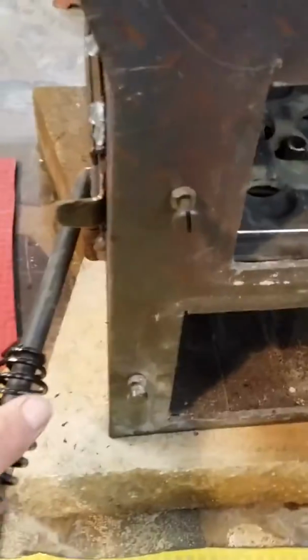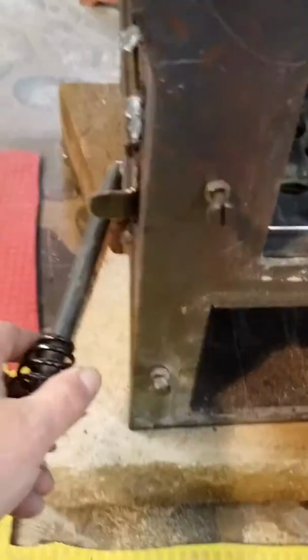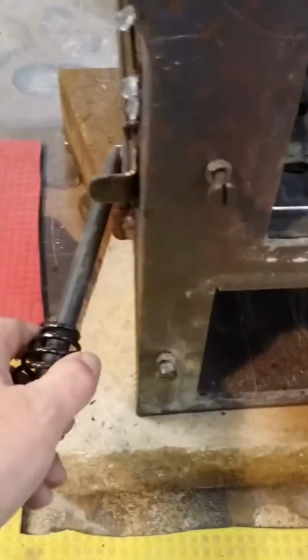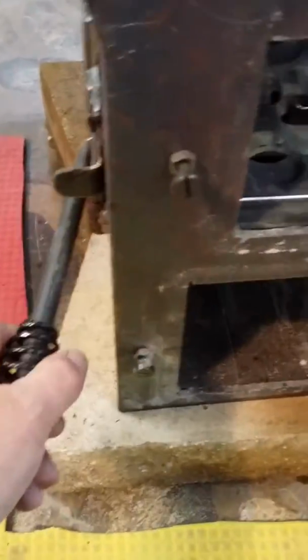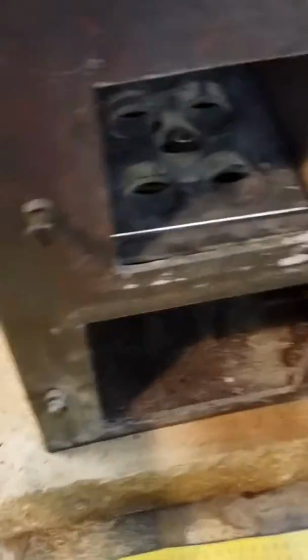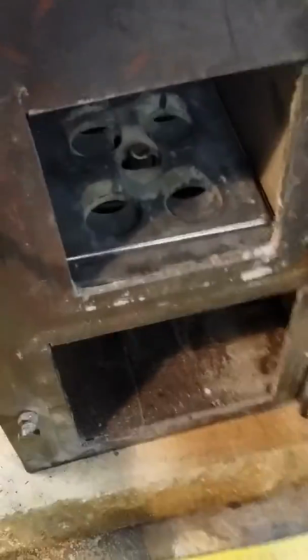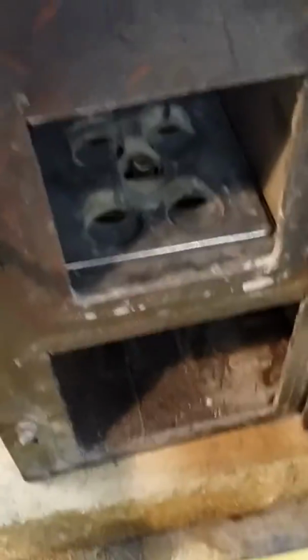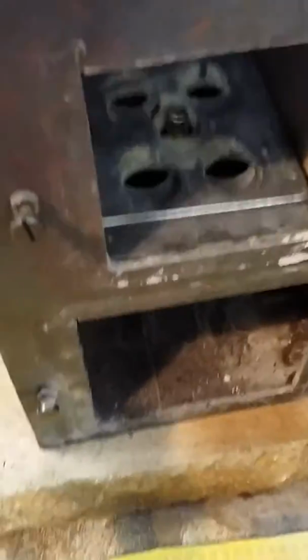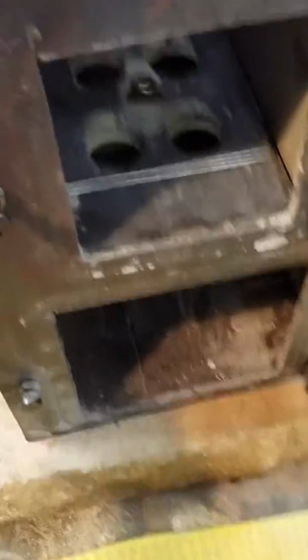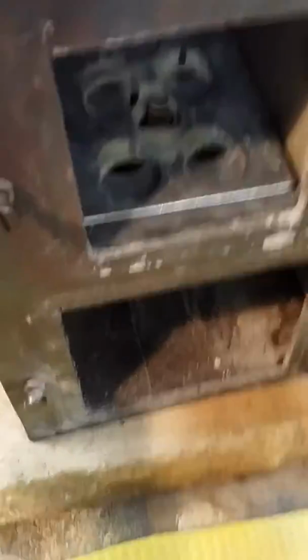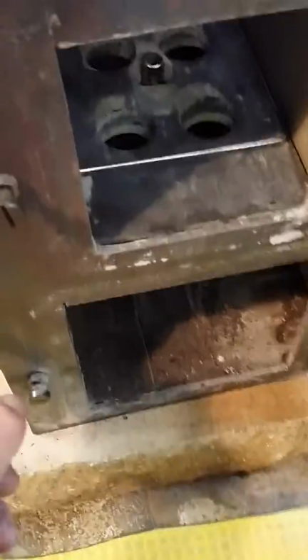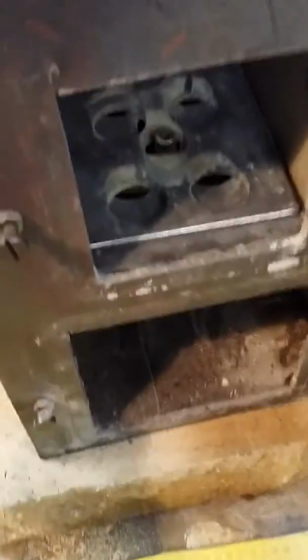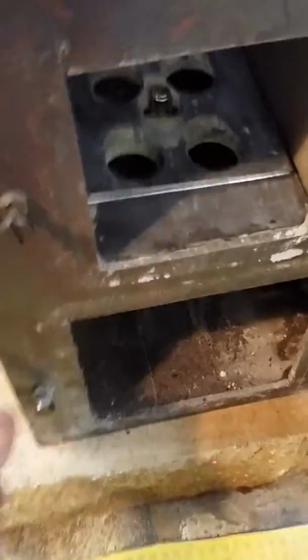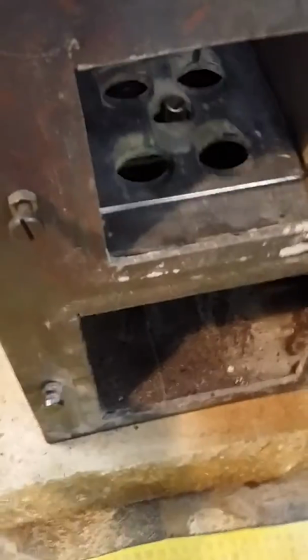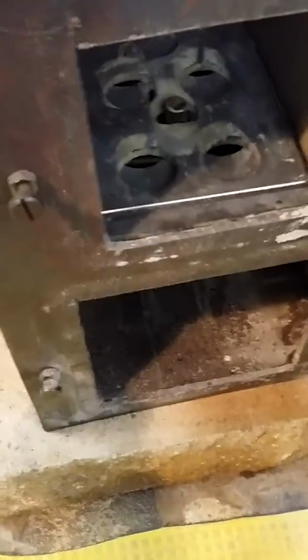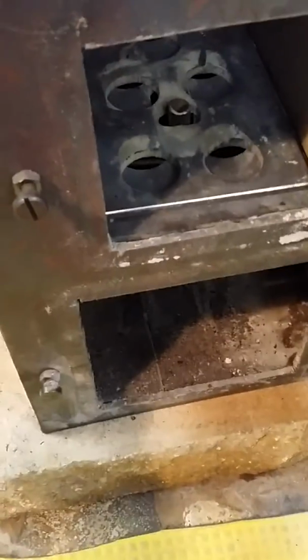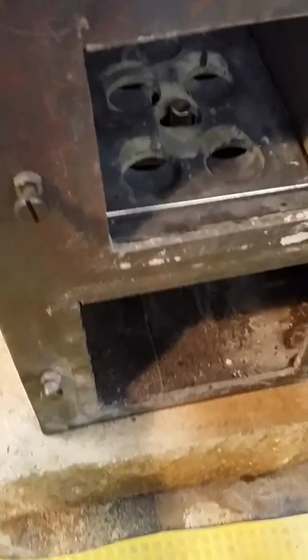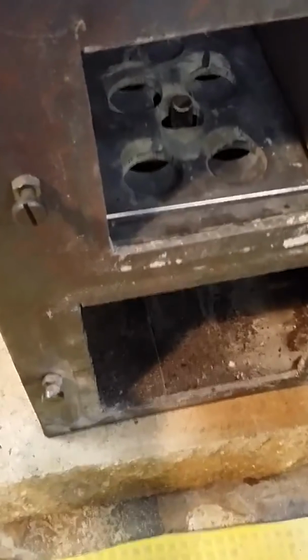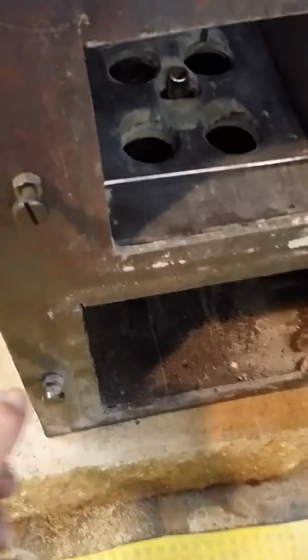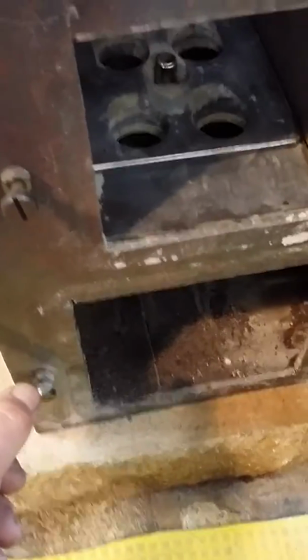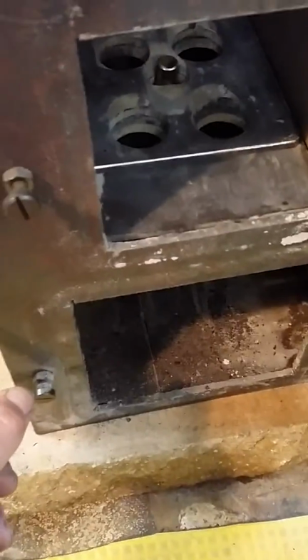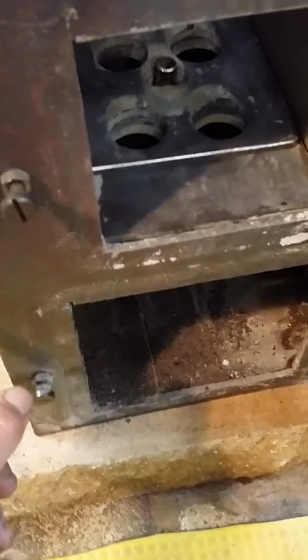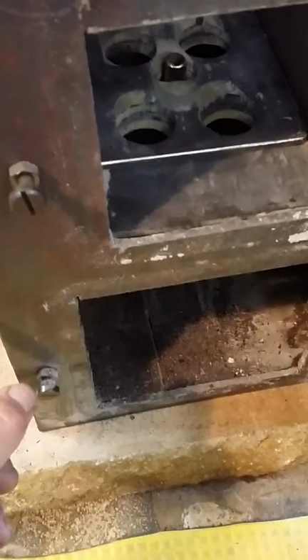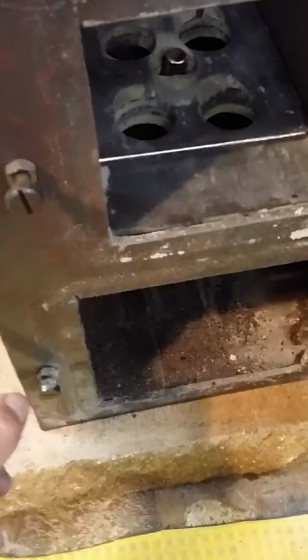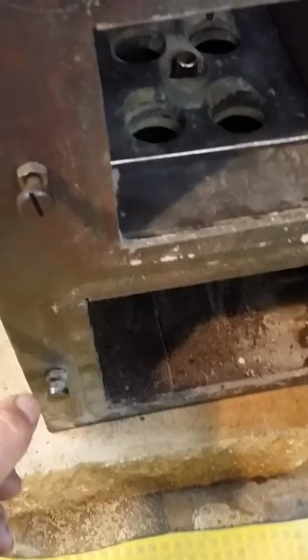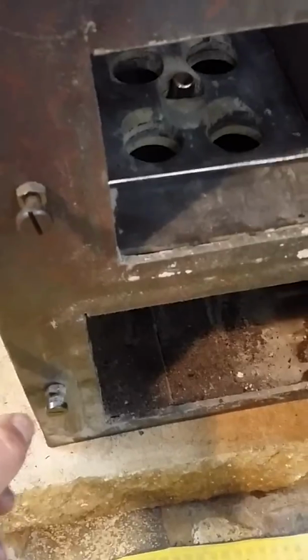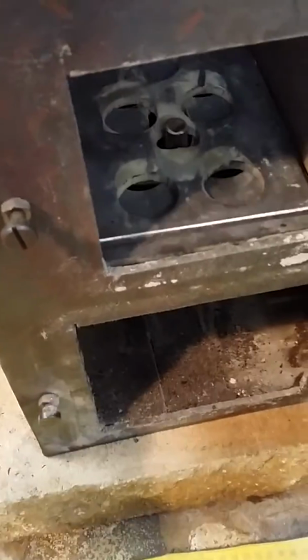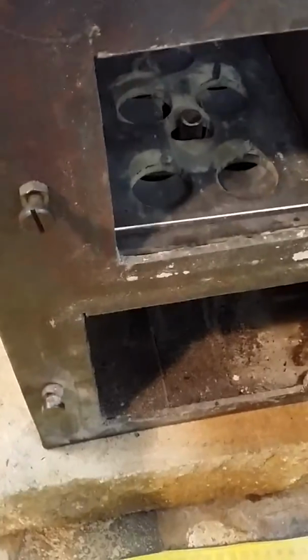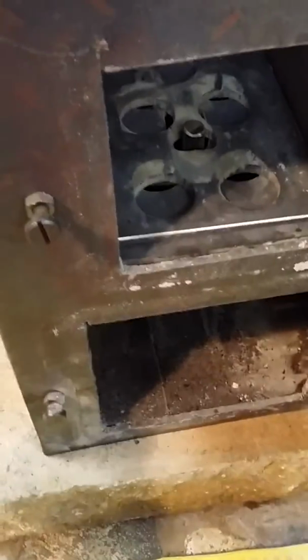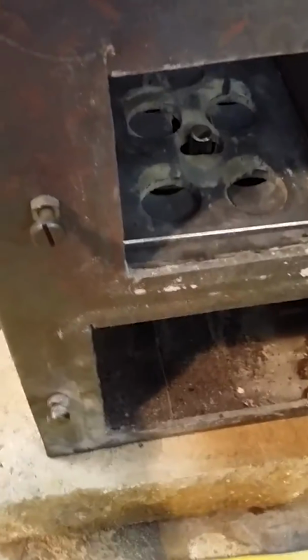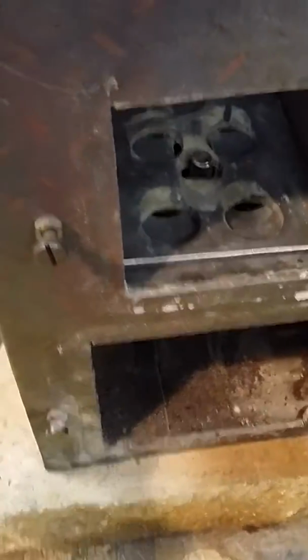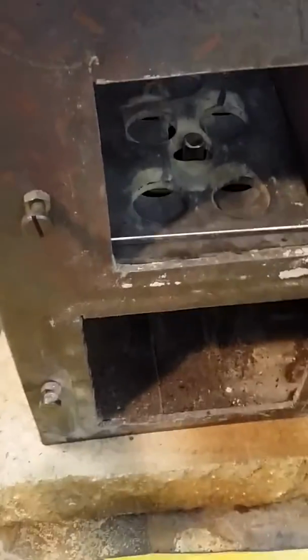This is the handle for the shaker grate. Works really well. The holes align when it's in this position and close when it's in that position.